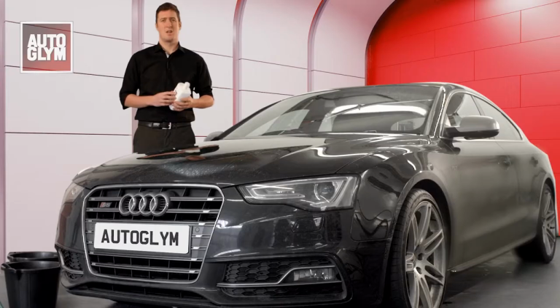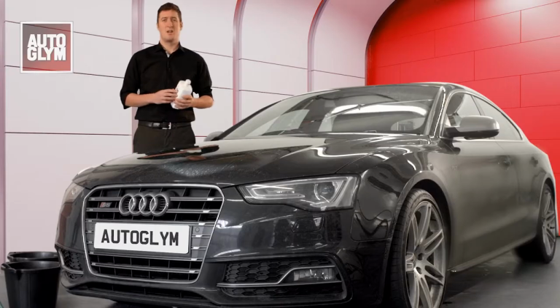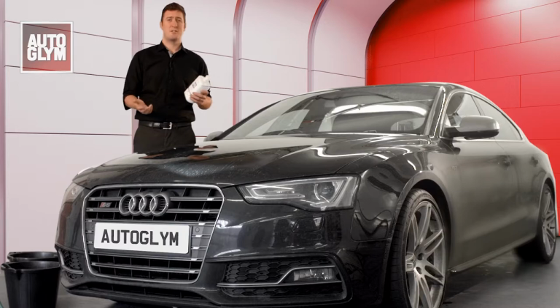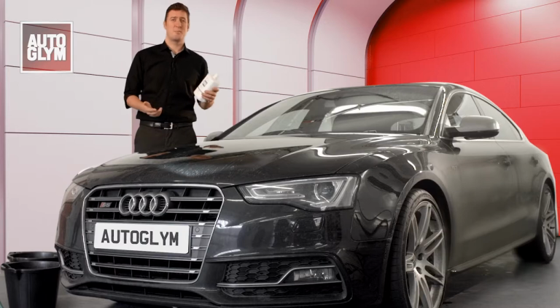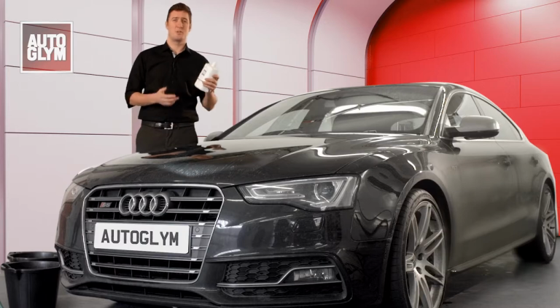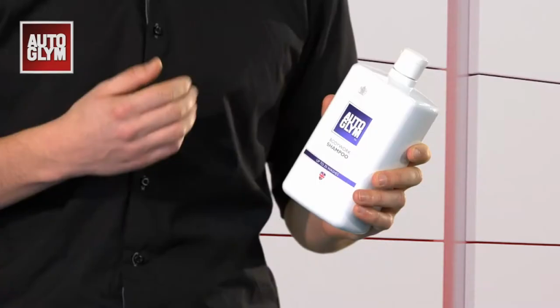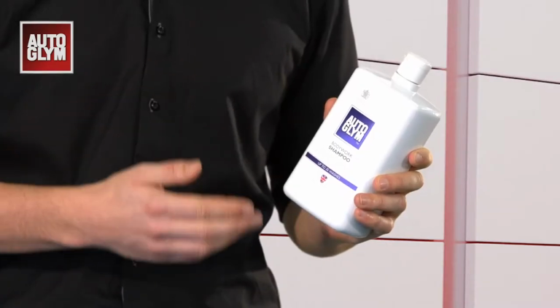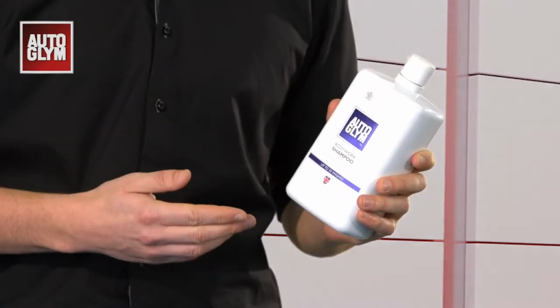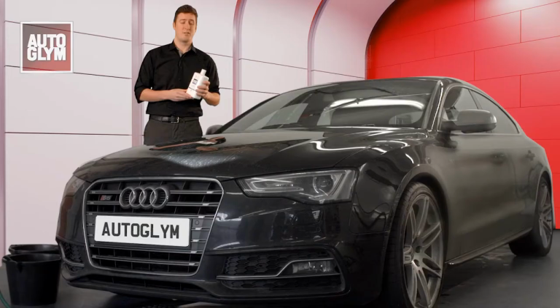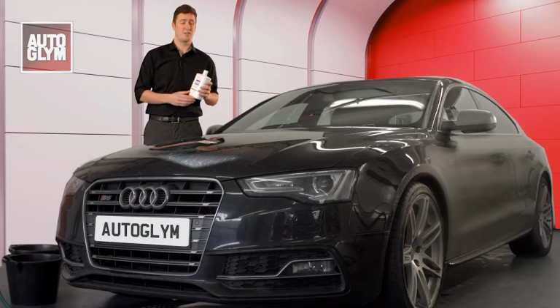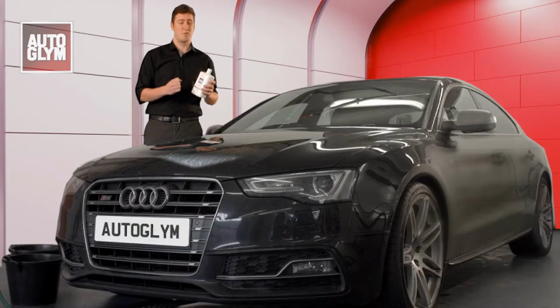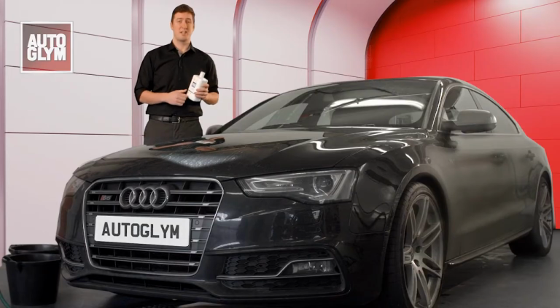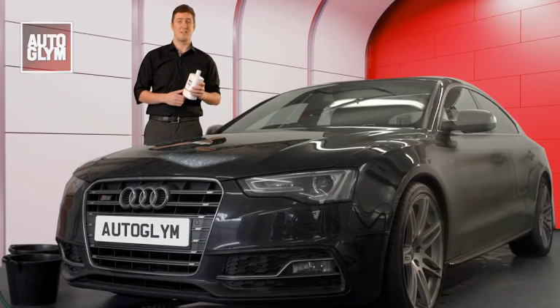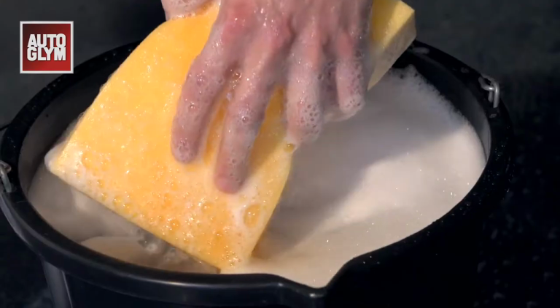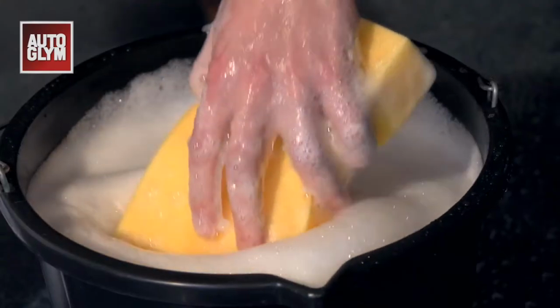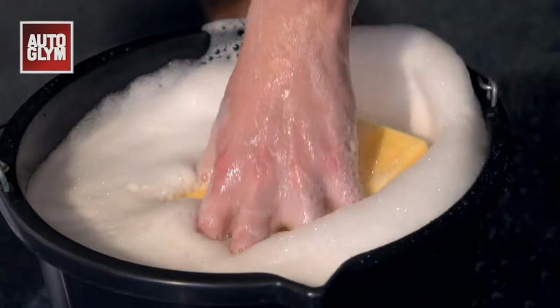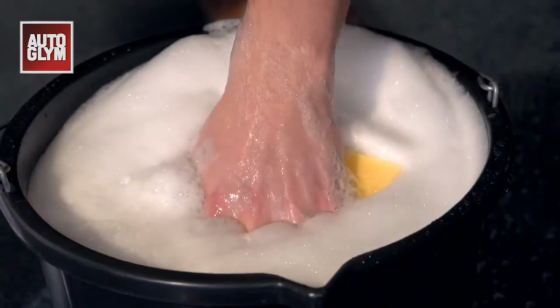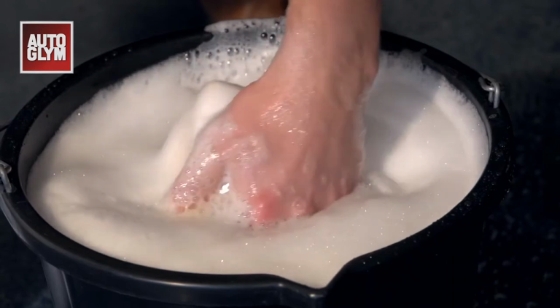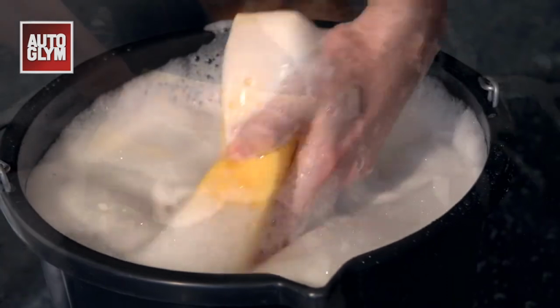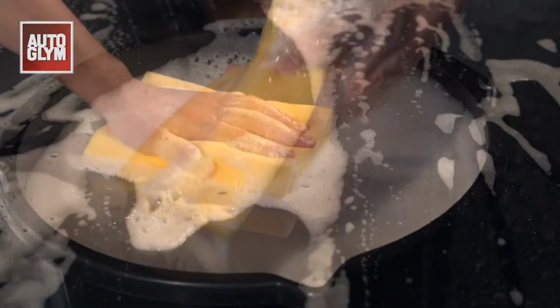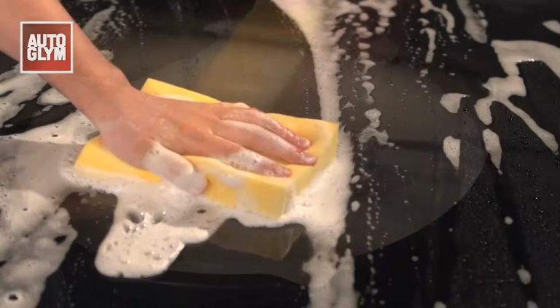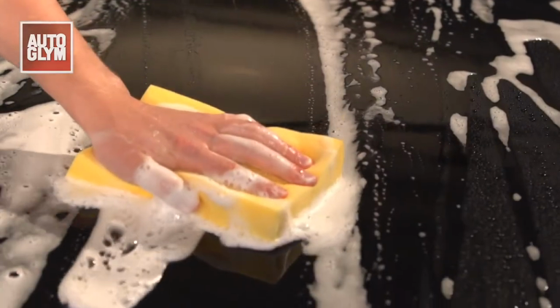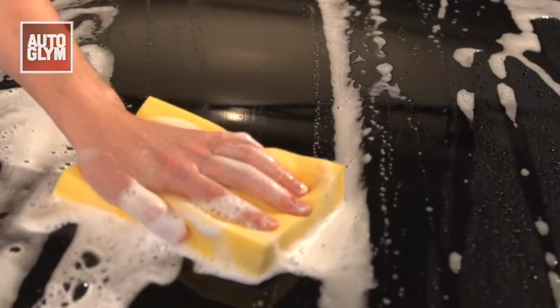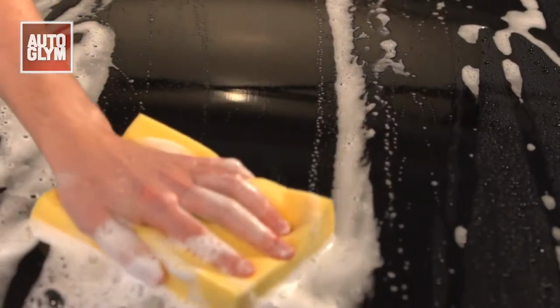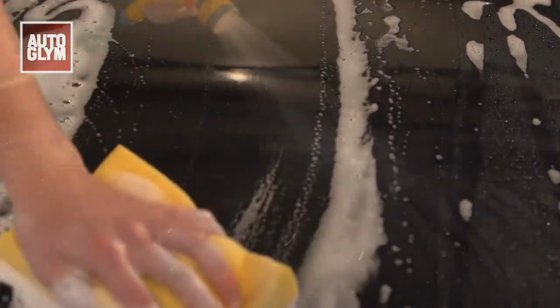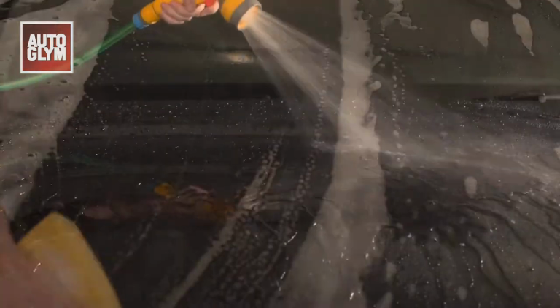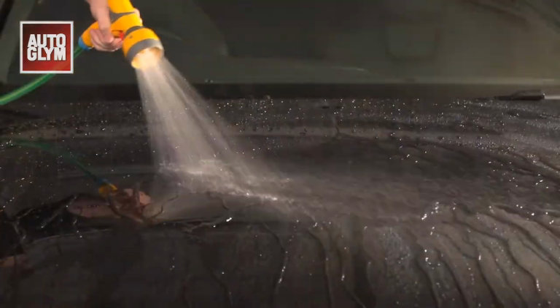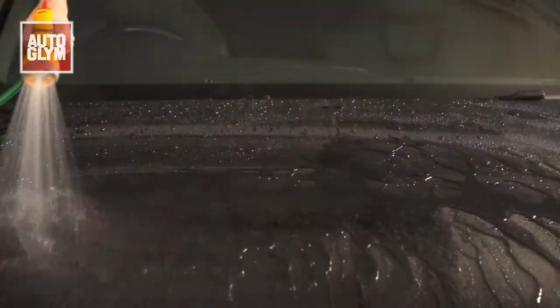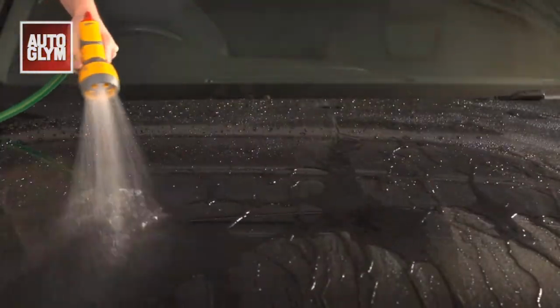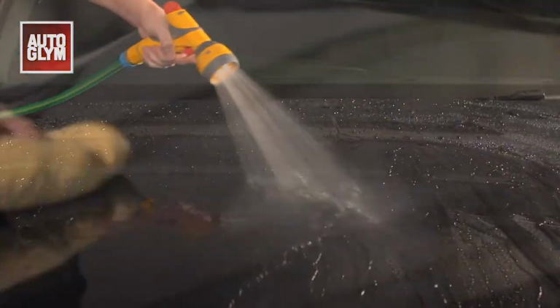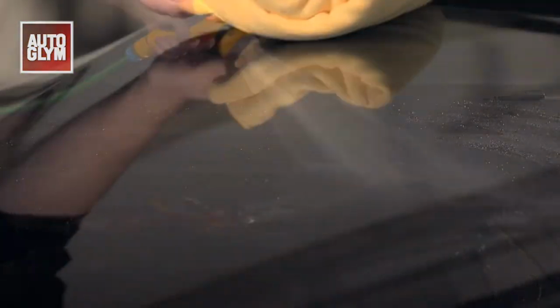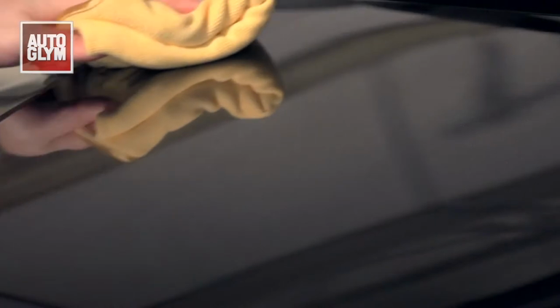An effective shampoo should thoroughly clean your car then rinse away really easily. Bodywork shampoo is rich, foamy and easy to use. It cuts through dirt quickly leaving a spotless car.